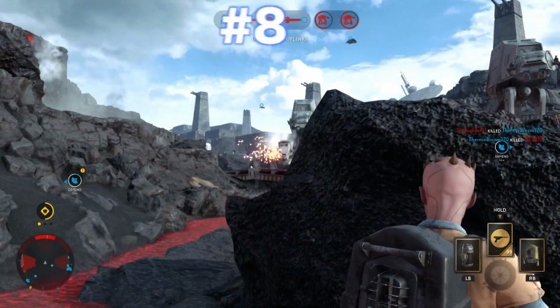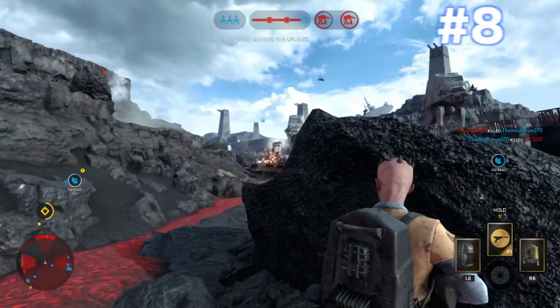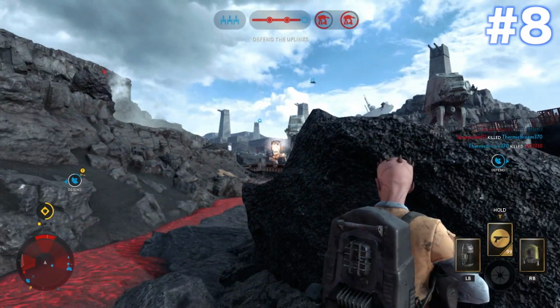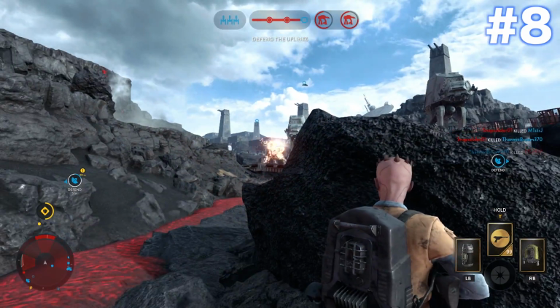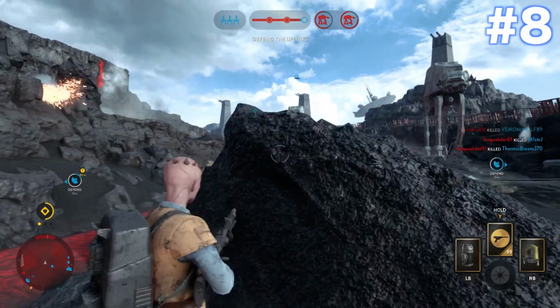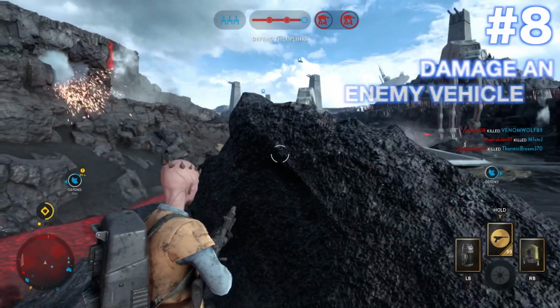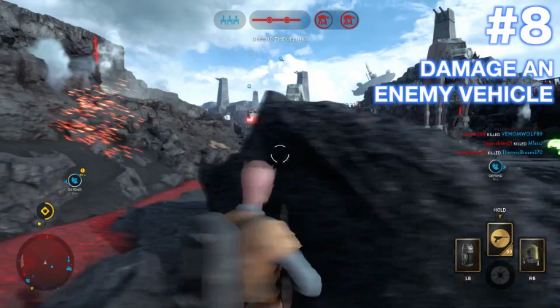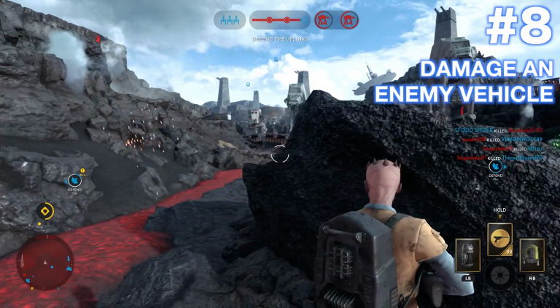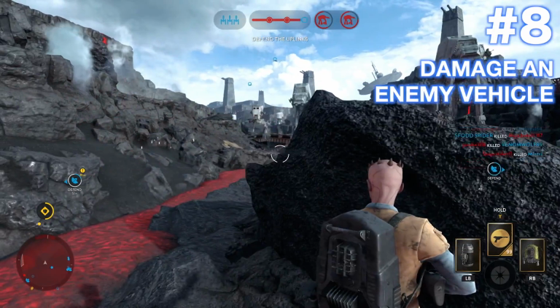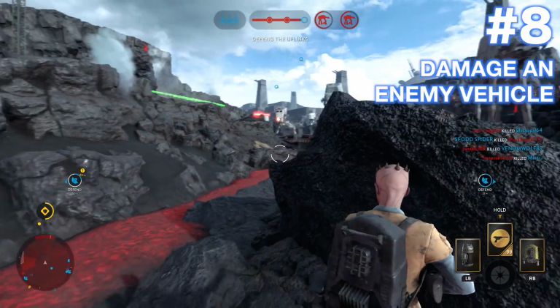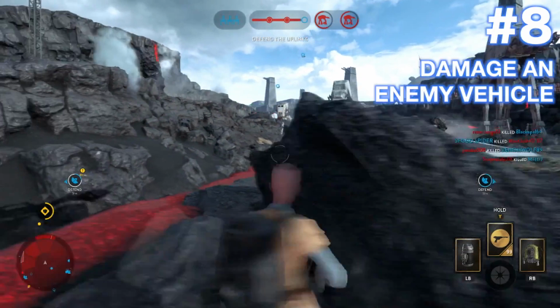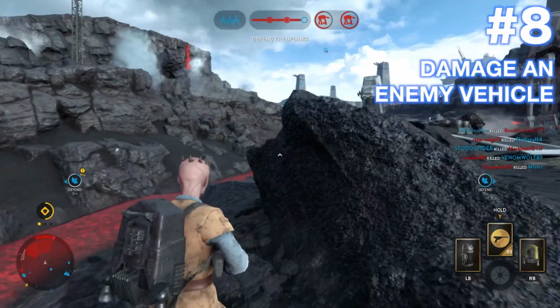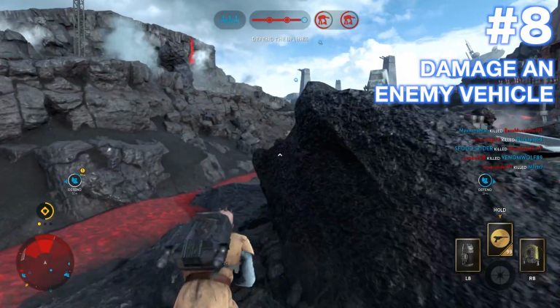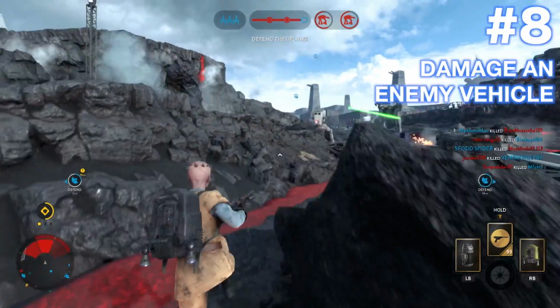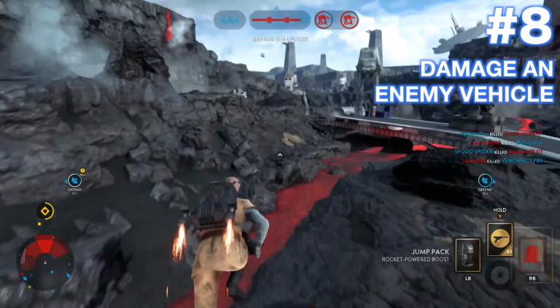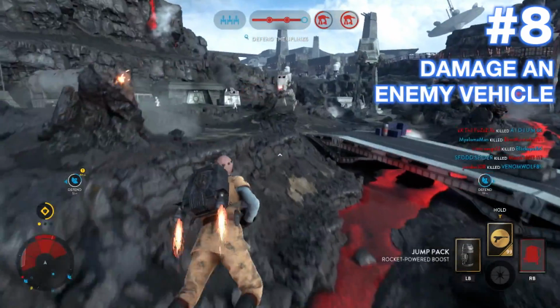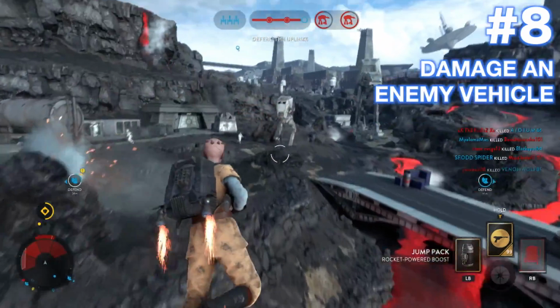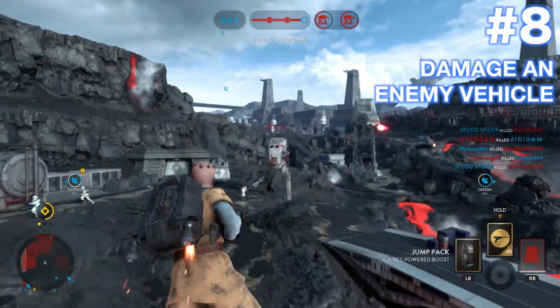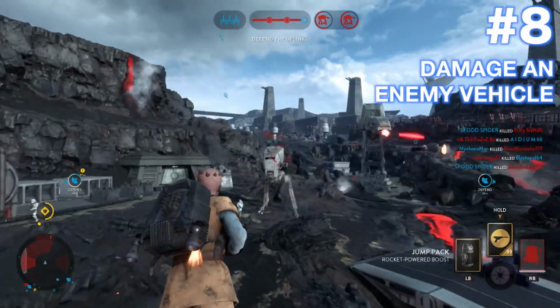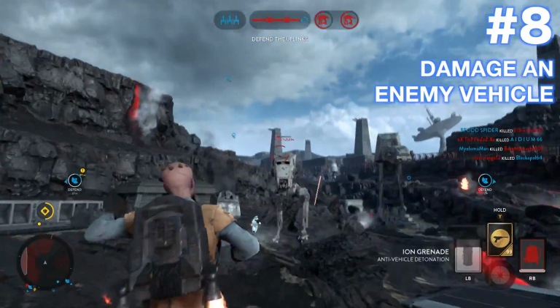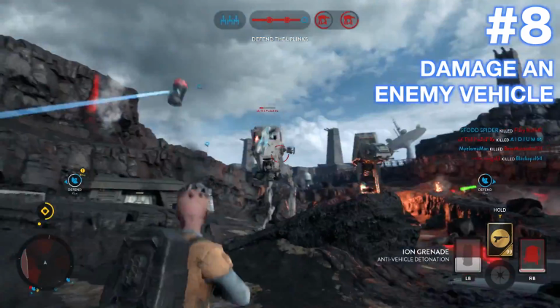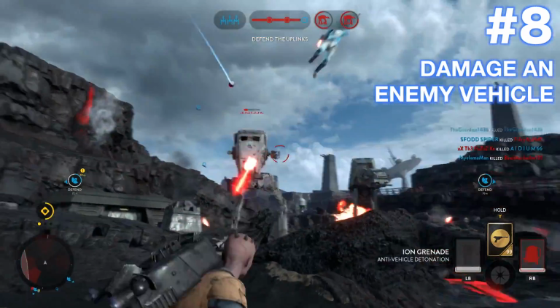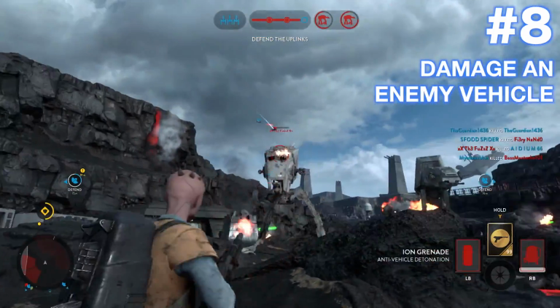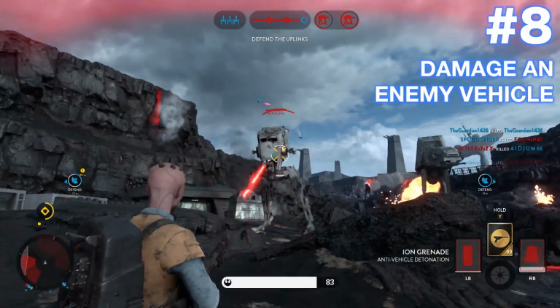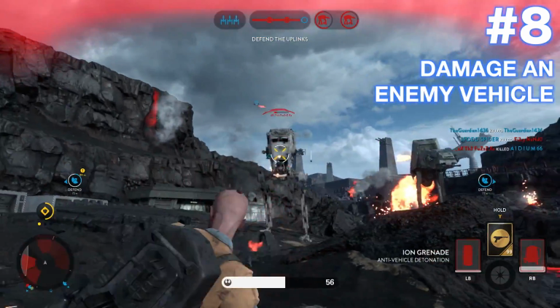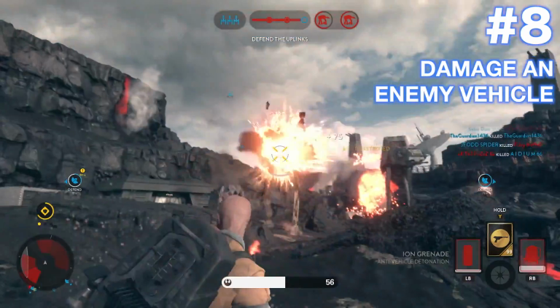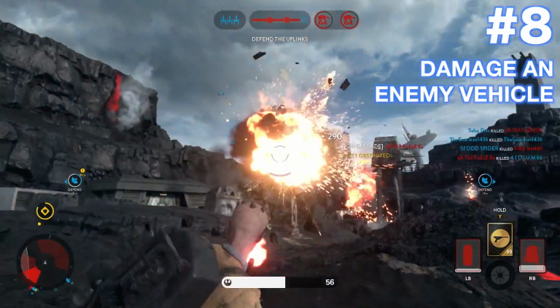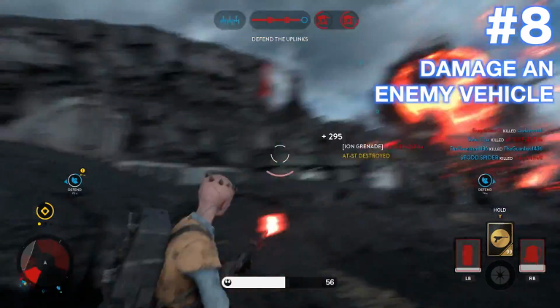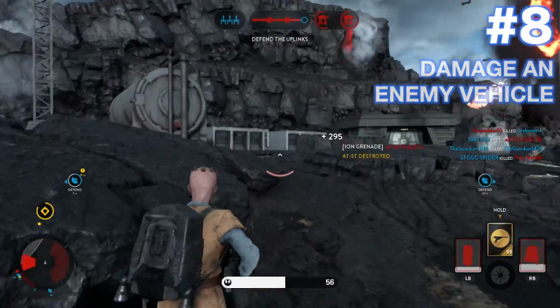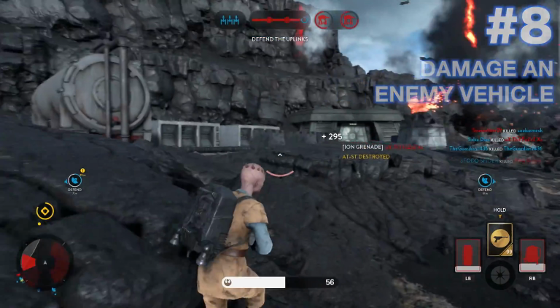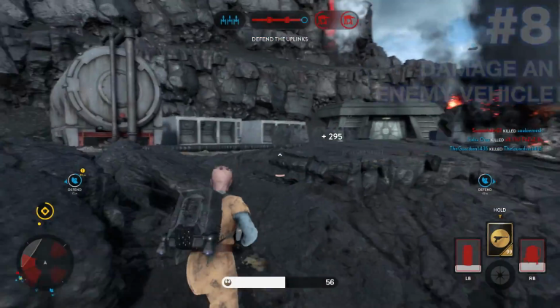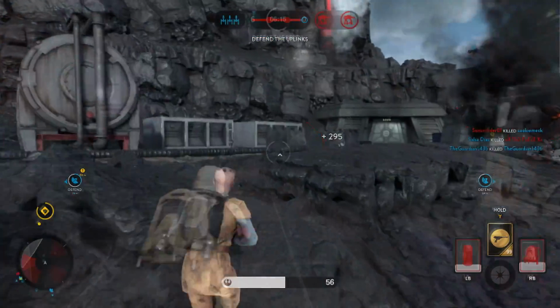Number 8: Damage an enemy vehicle. There are a number of ways to damage those pesky AT-STs or the low flying snow speeders. Just keep in mind that the Ion Grenade is one of them.